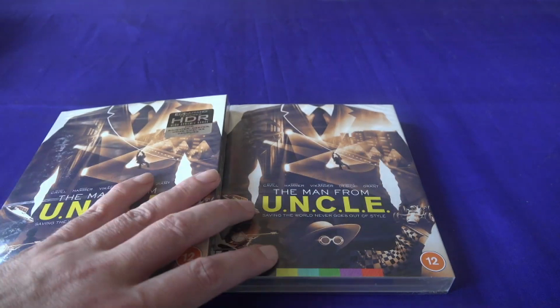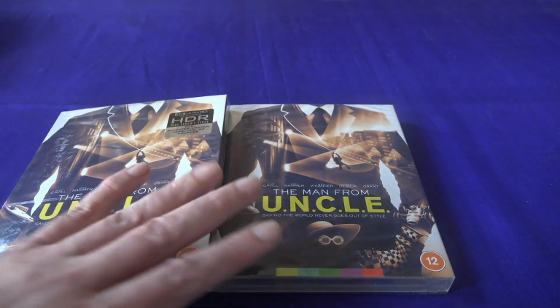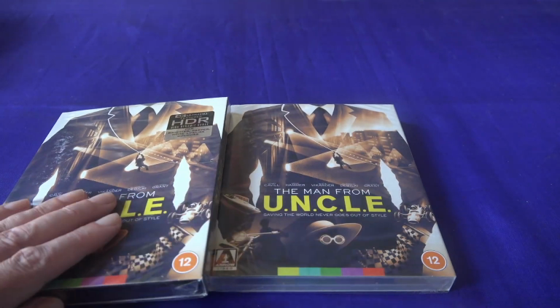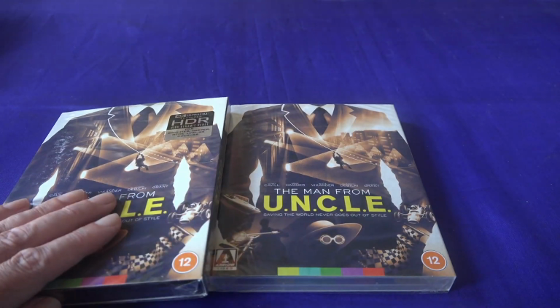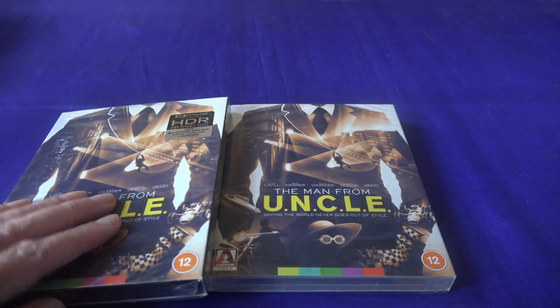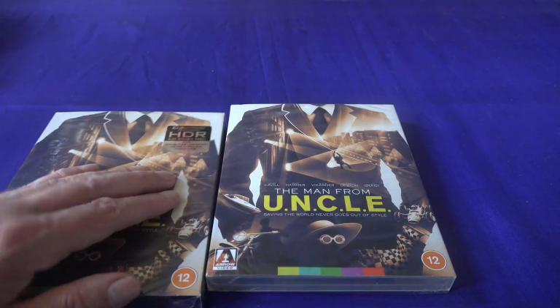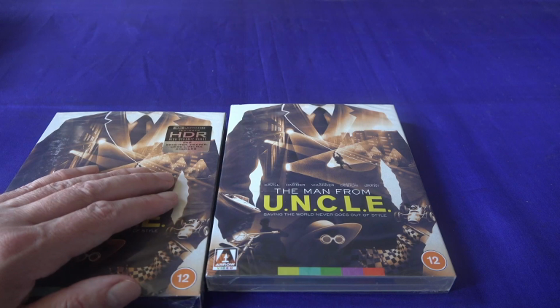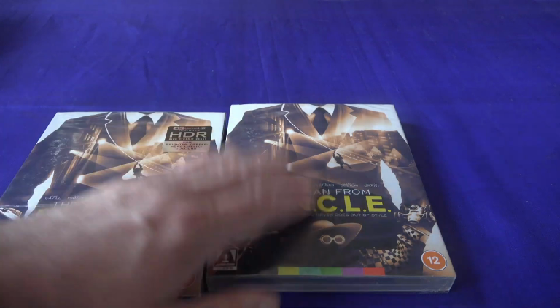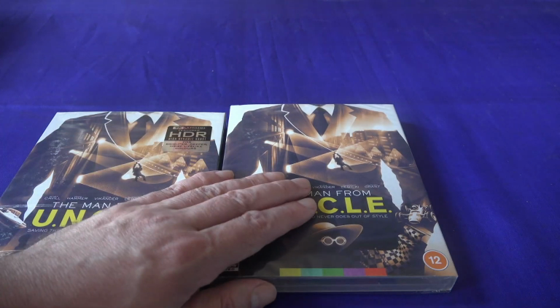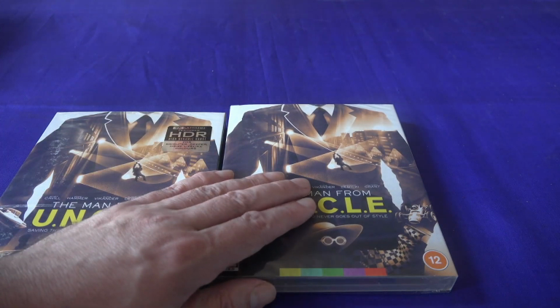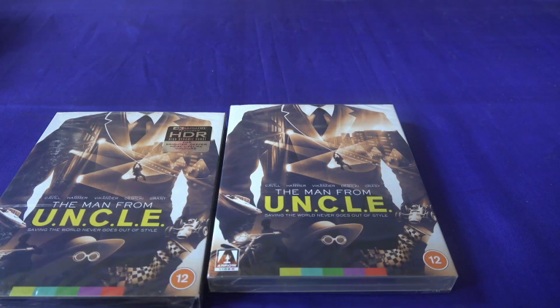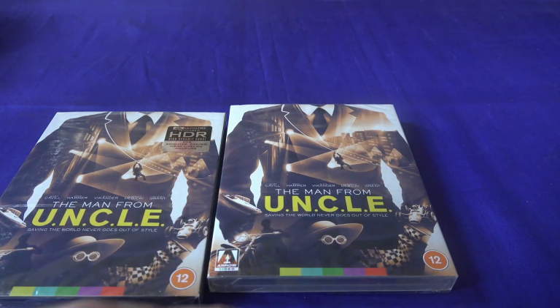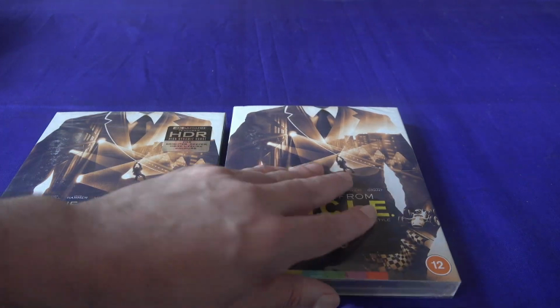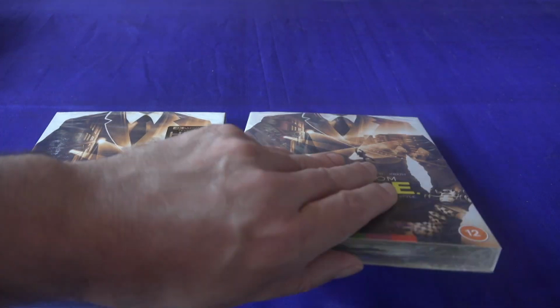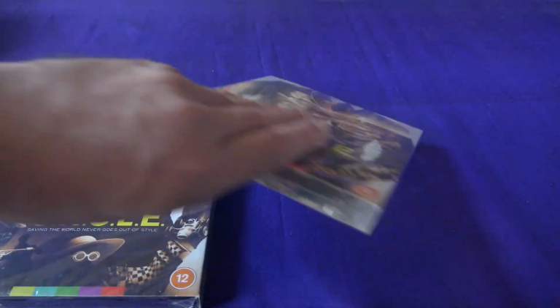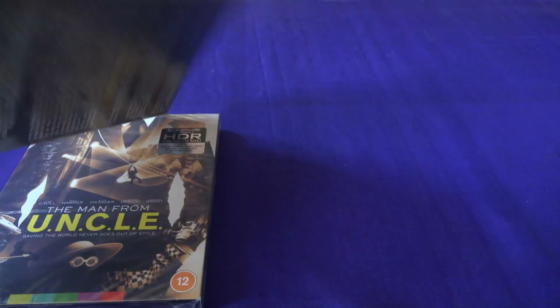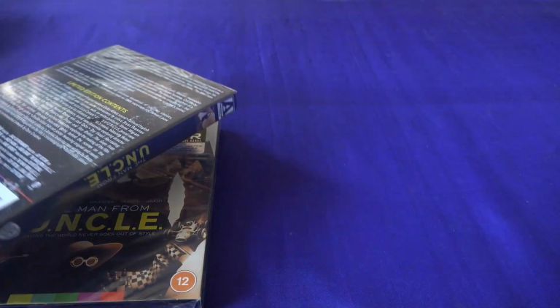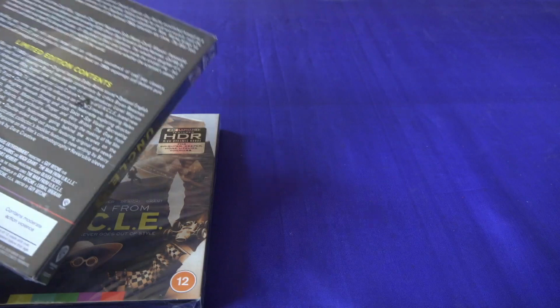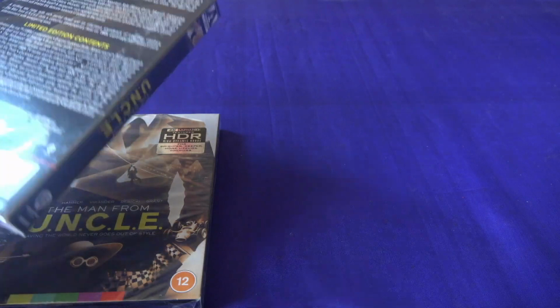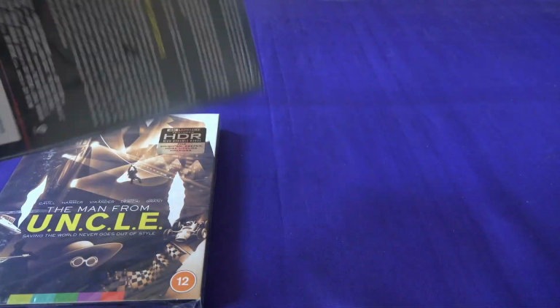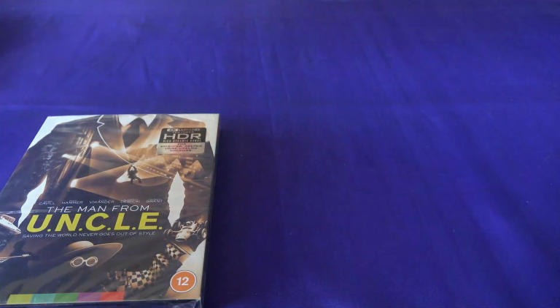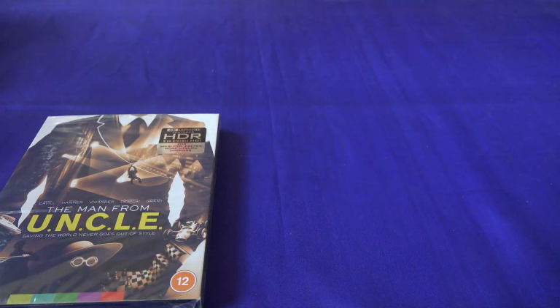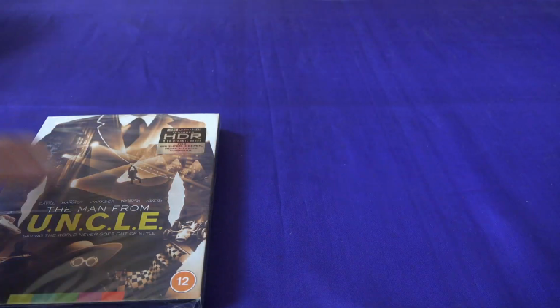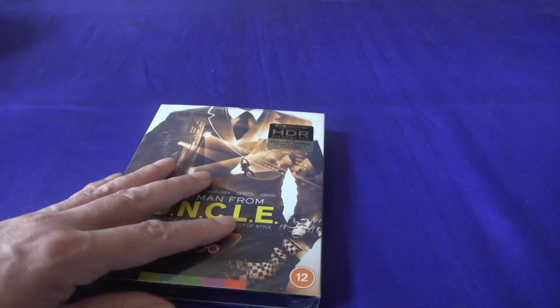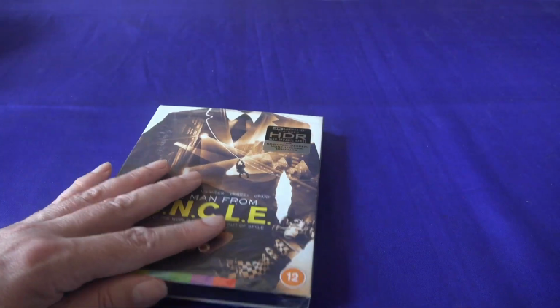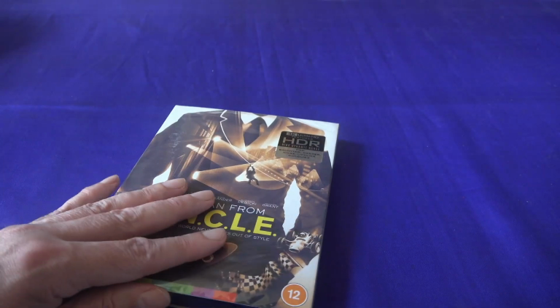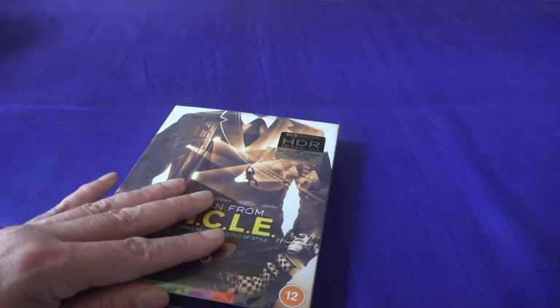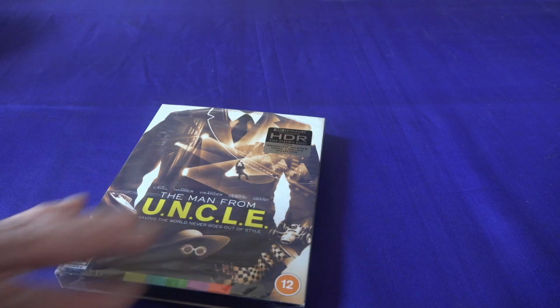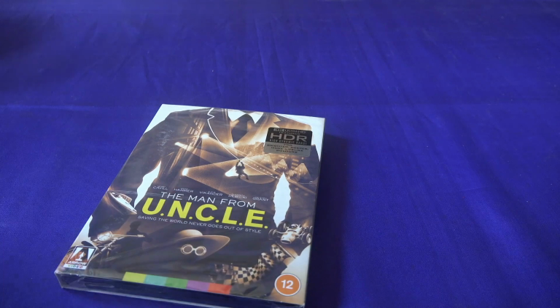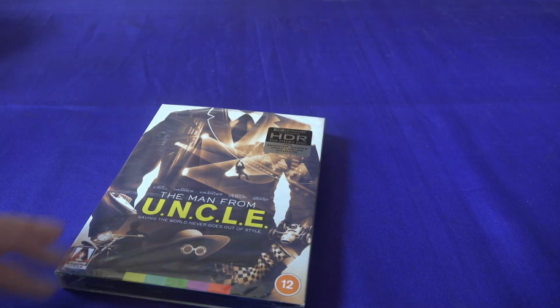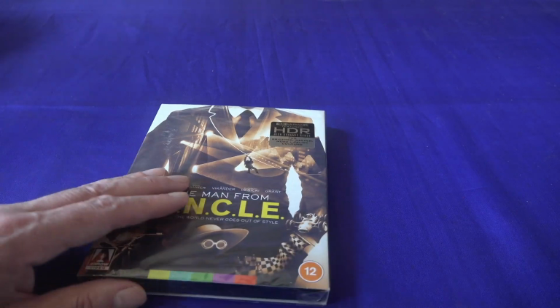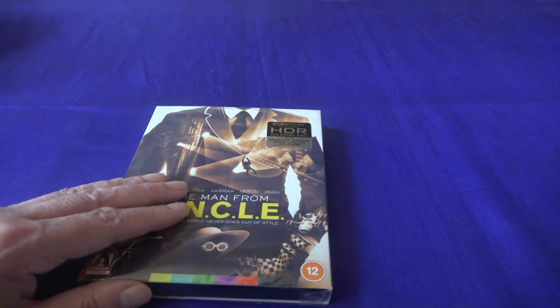I've got two copies here: the UHD and the Blu-ray. Let's just open up the UHD. As far as I can tell, they seem to be the same packaging and the same contents, so no point opening up both, is there.